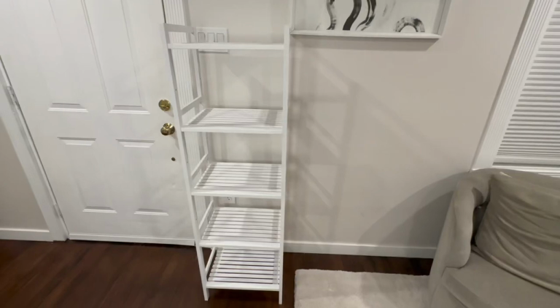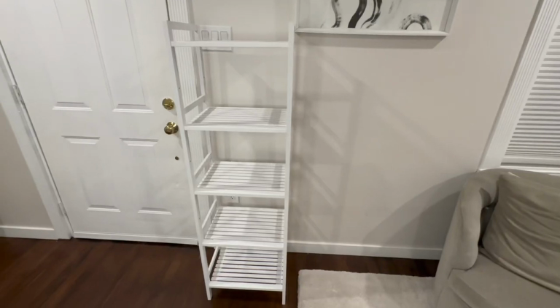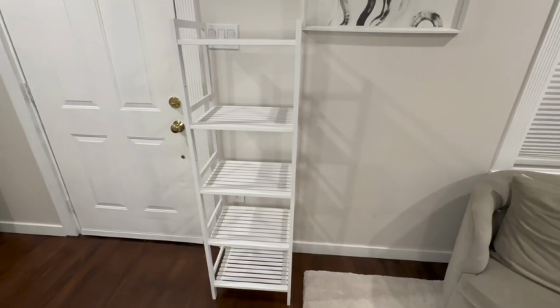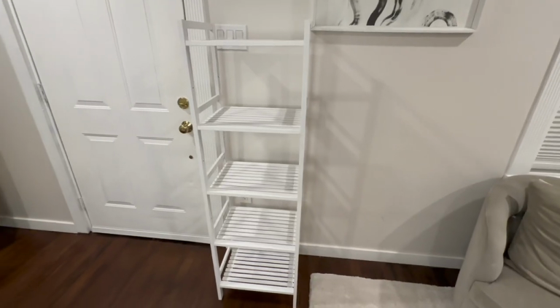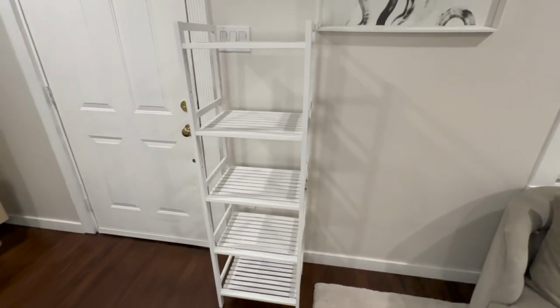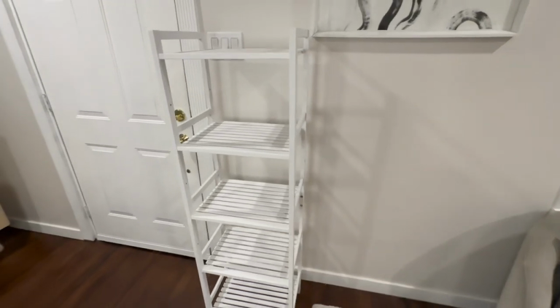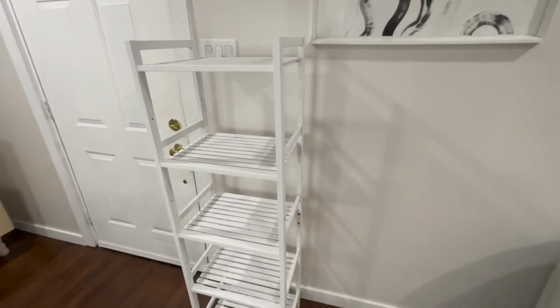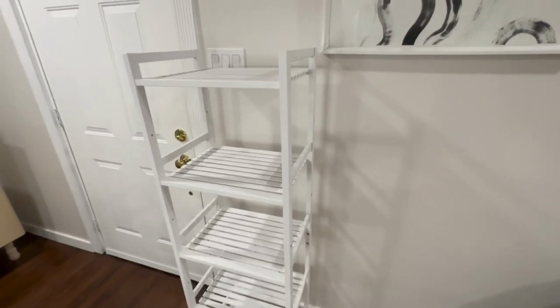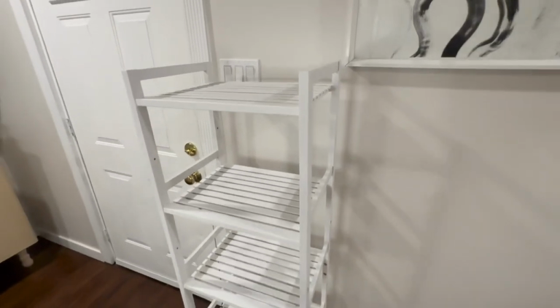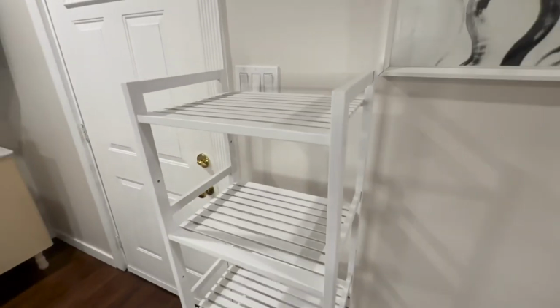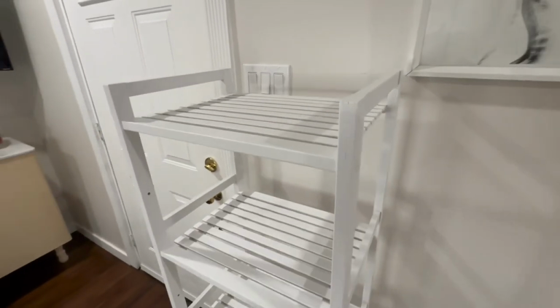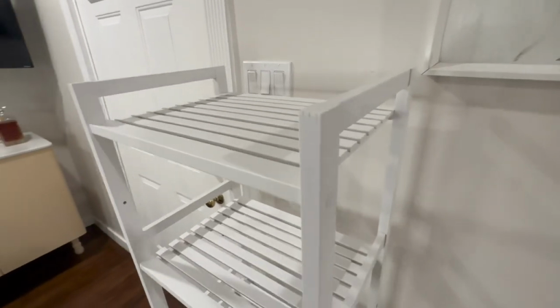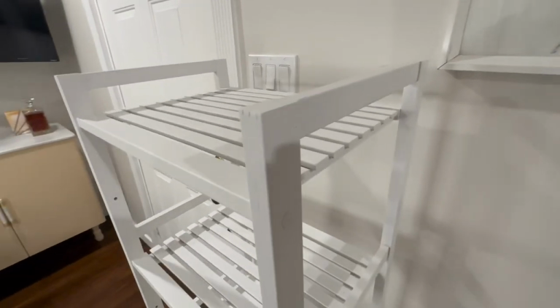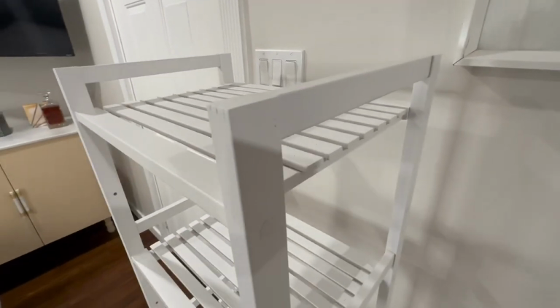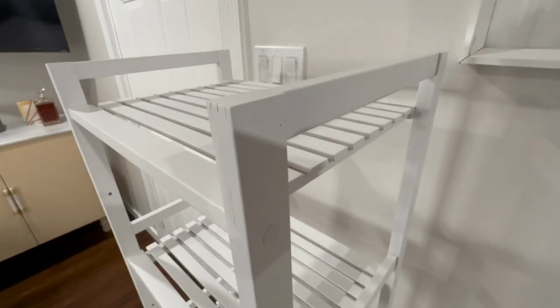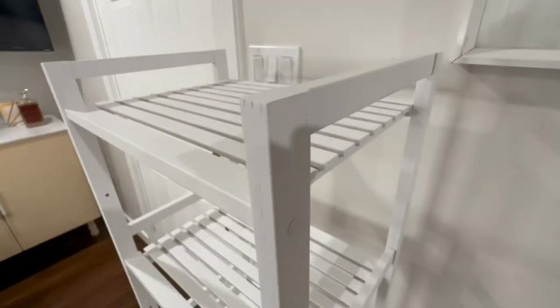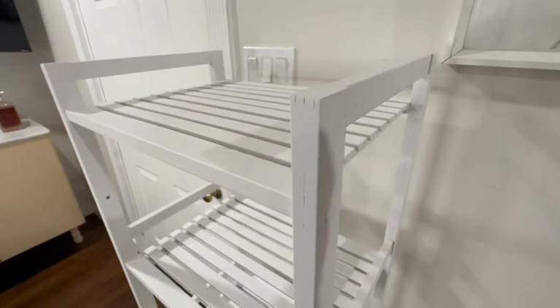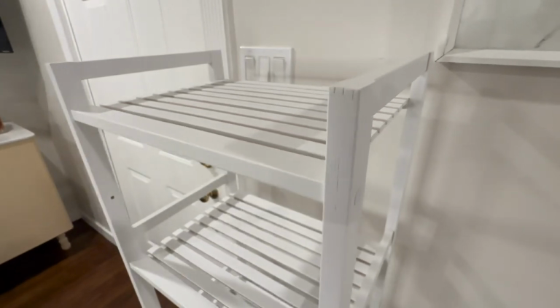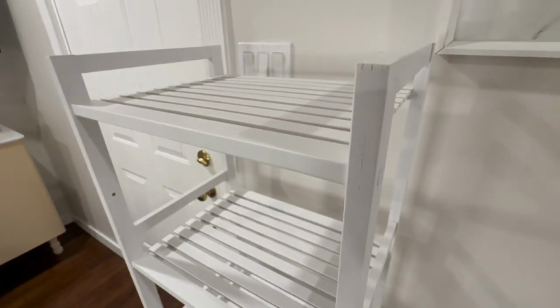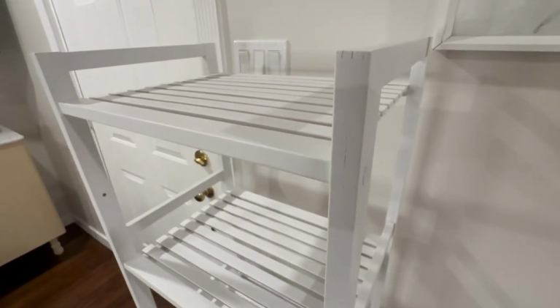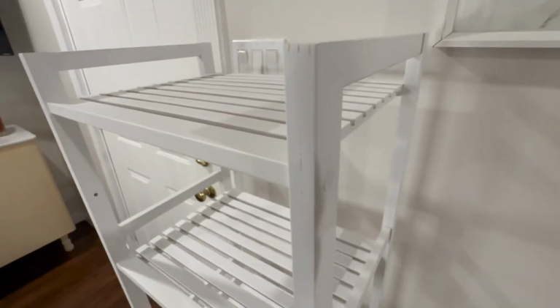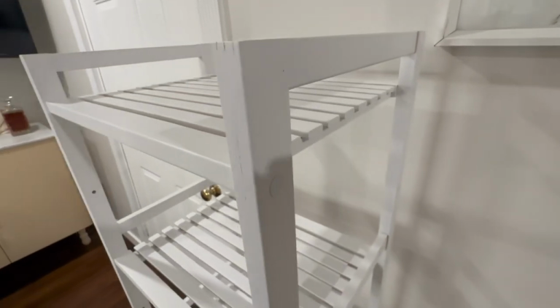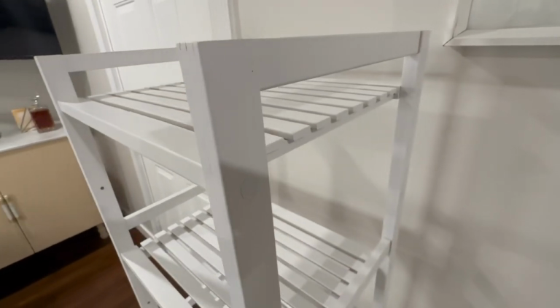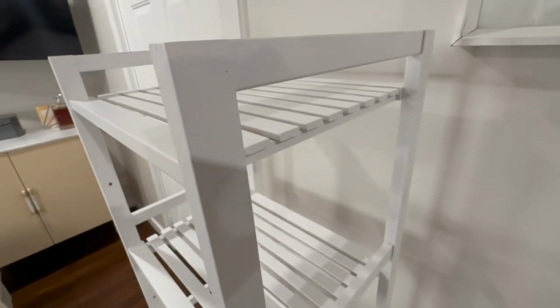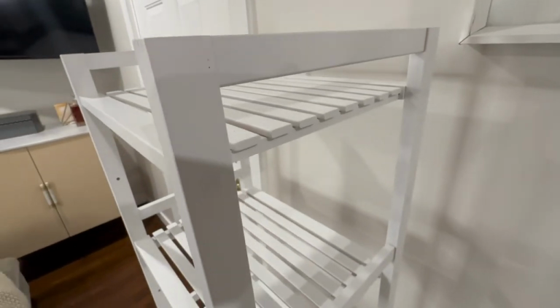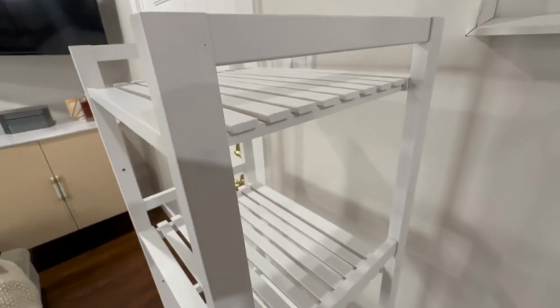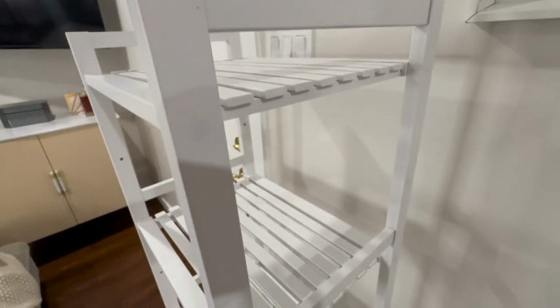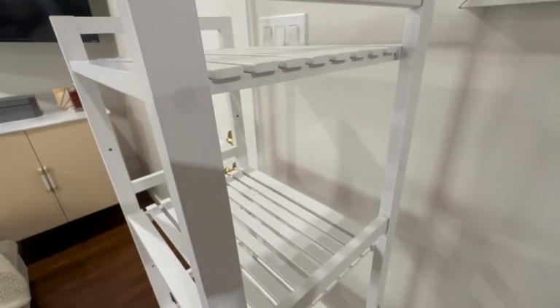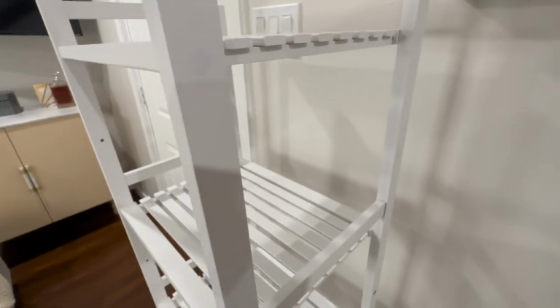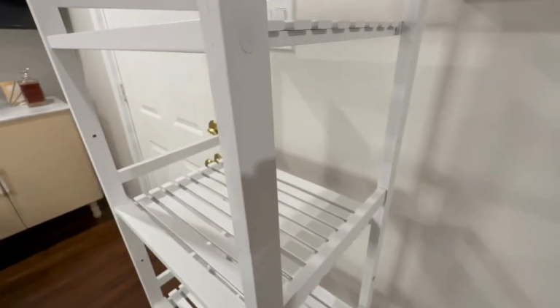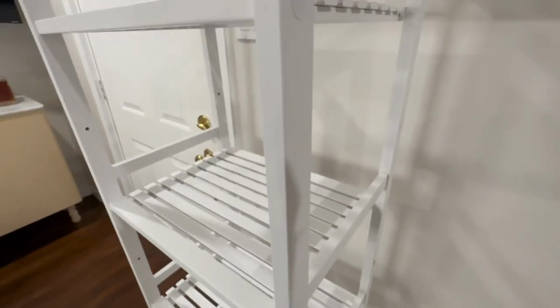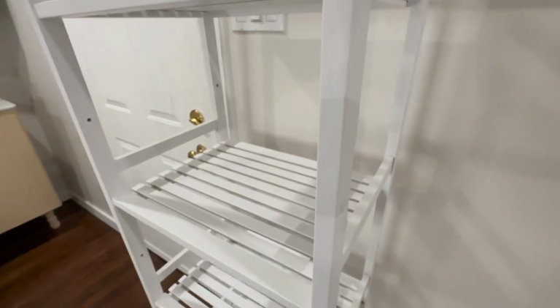This is the Homey Kick 5-tier bamboo bookshelf. This is an adjustable freestanding storage shelf perfect for a living room, bedroom, kitchen, or even a closet or pantry.